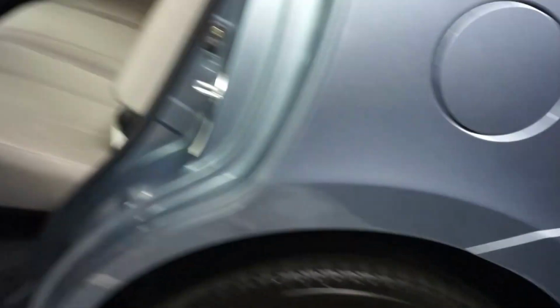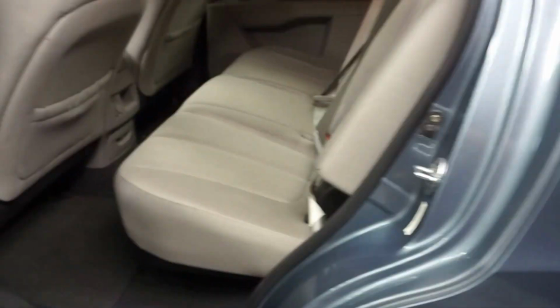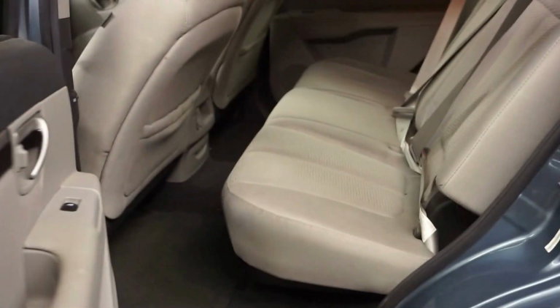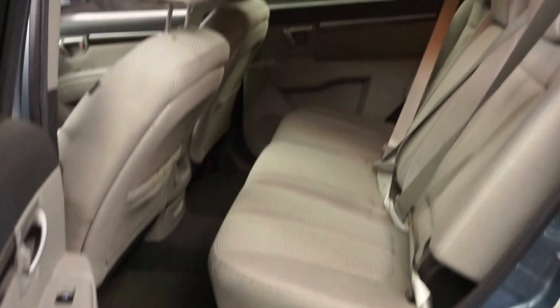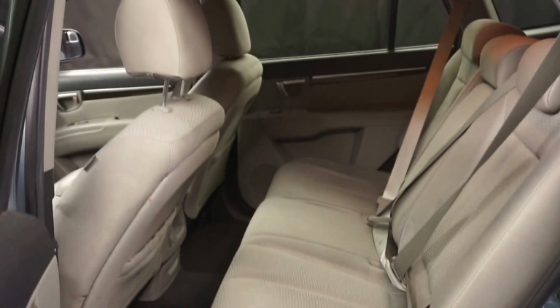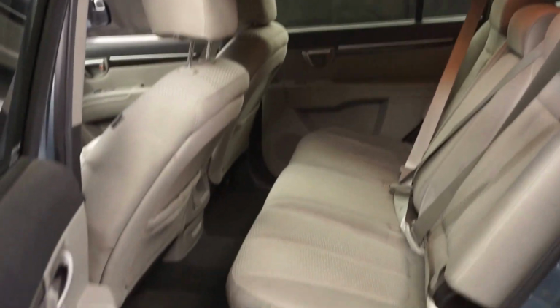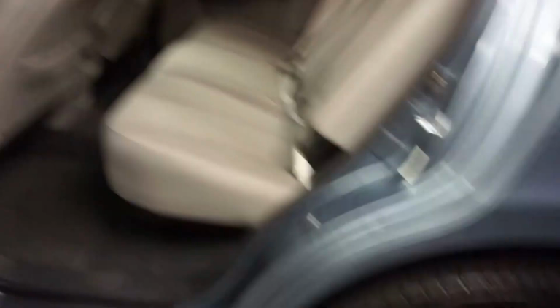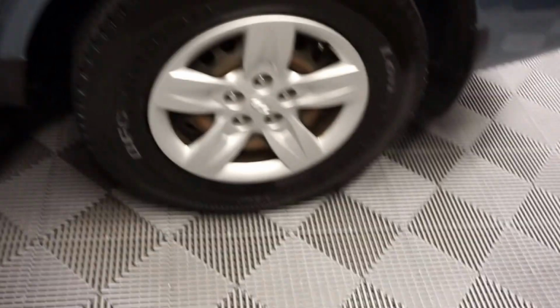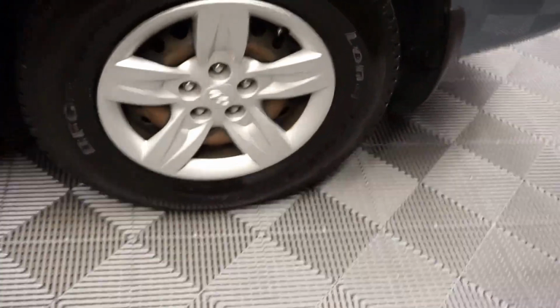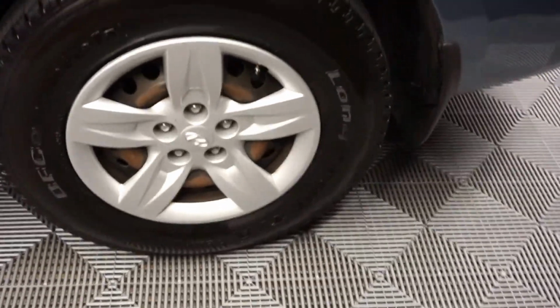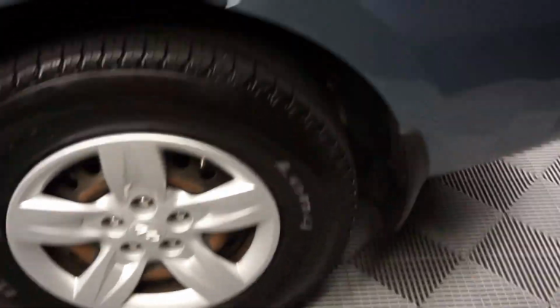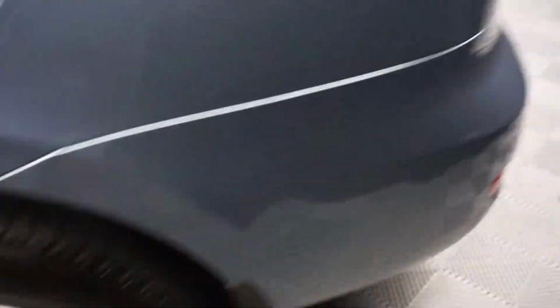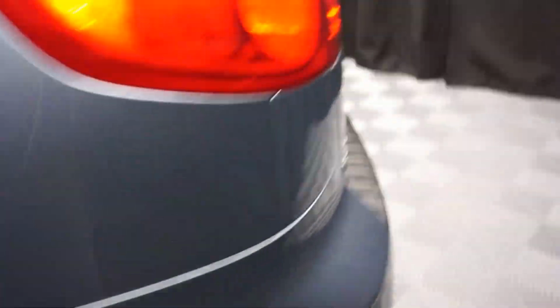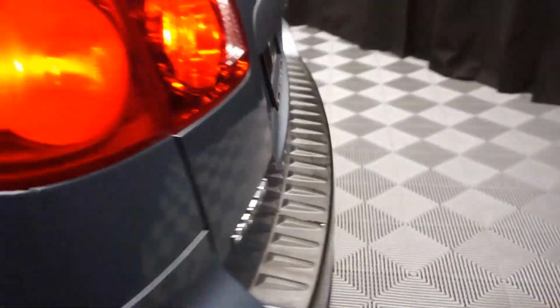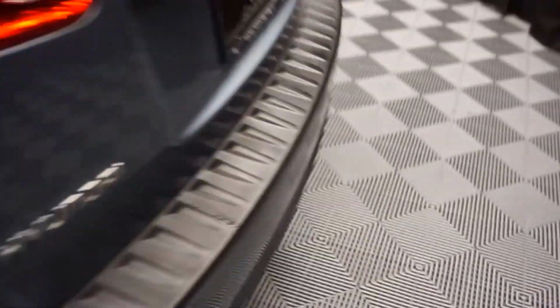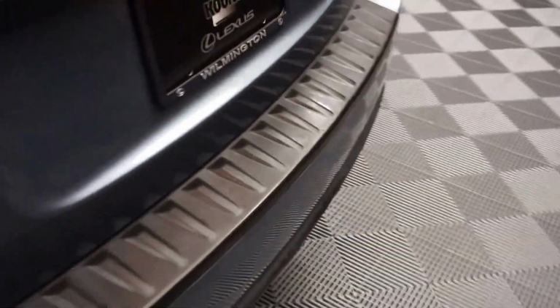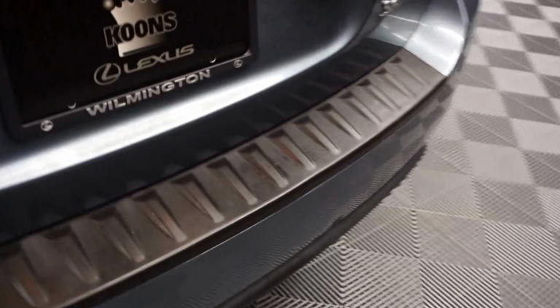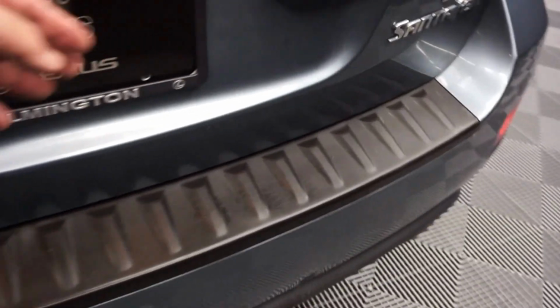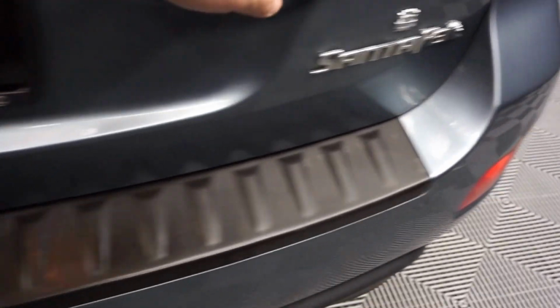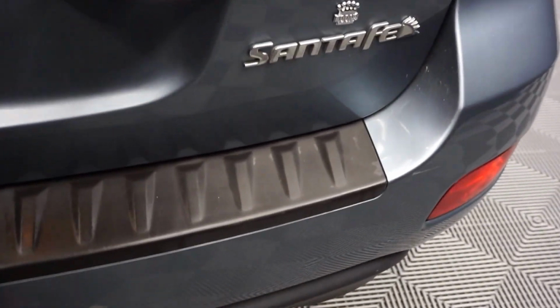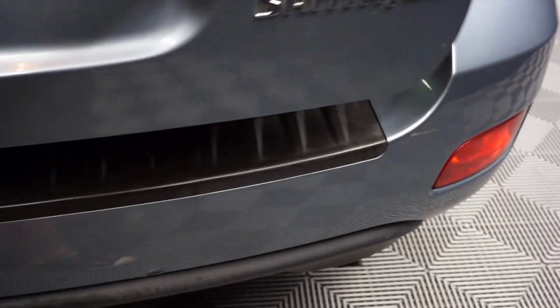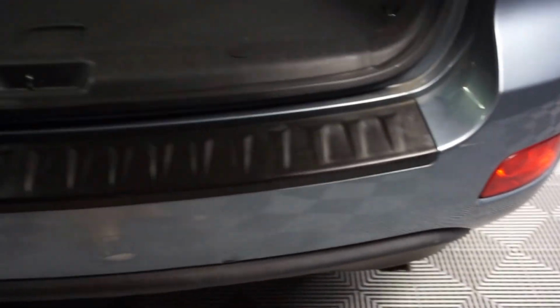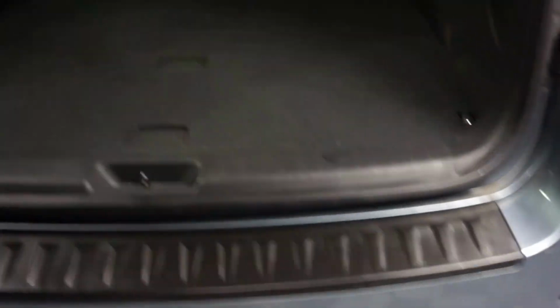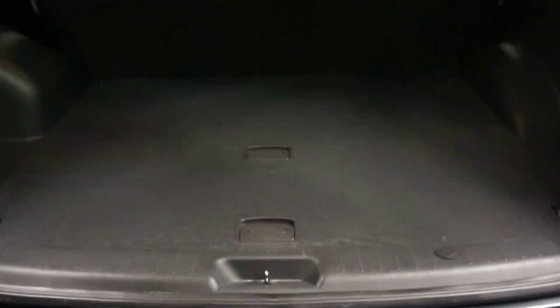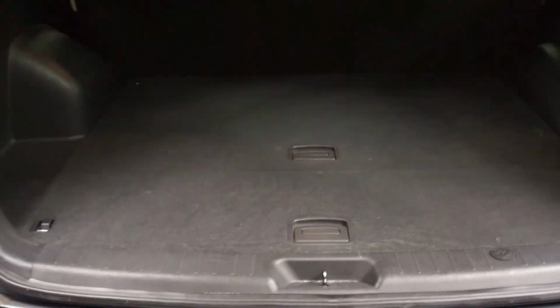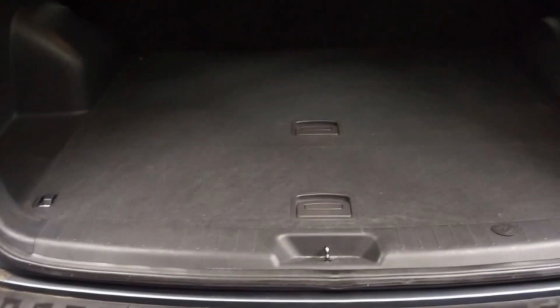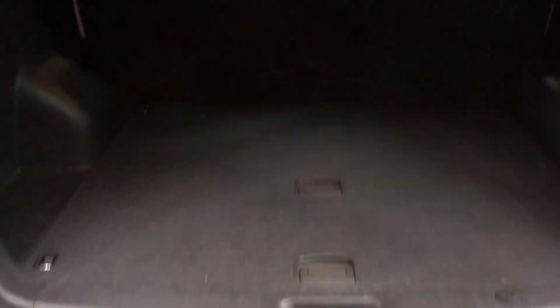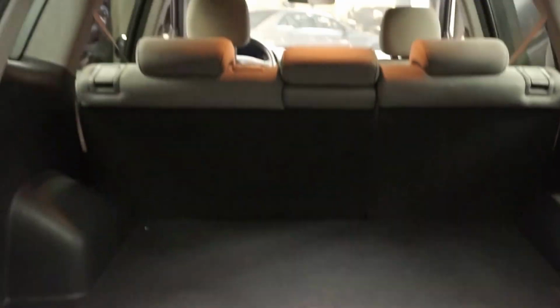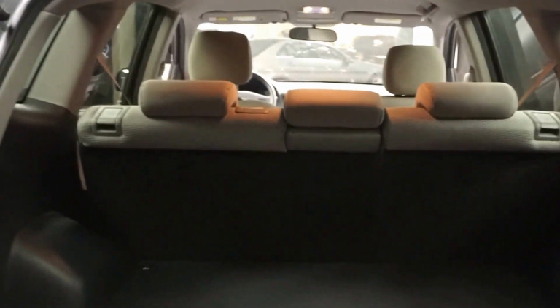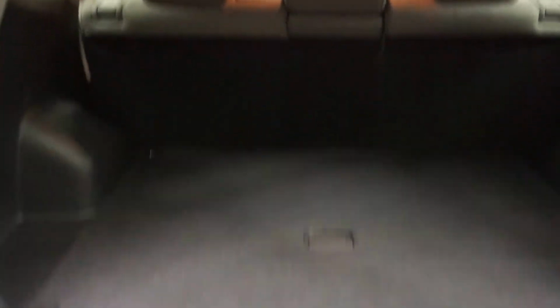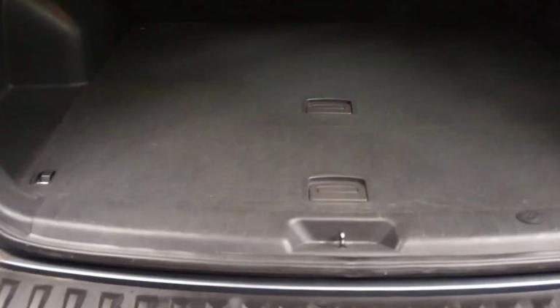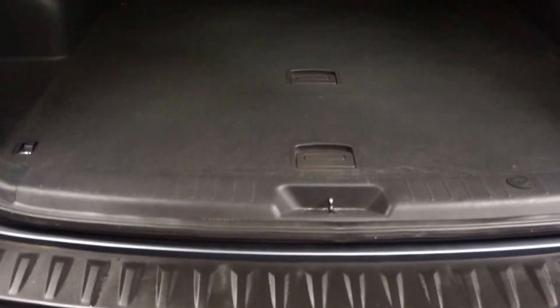You got plenty of room here in the back seat. Plenty of room here in the trunk area.